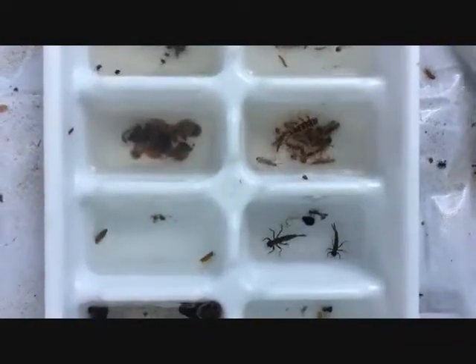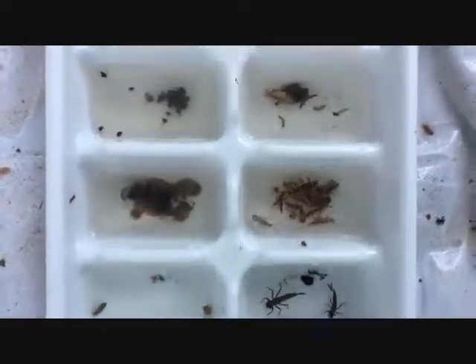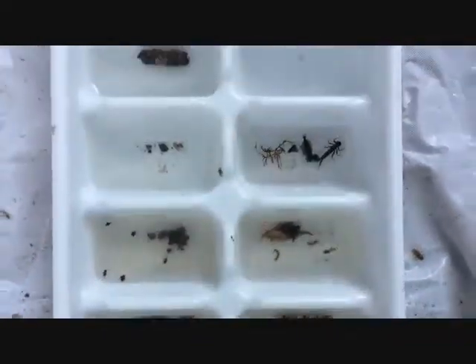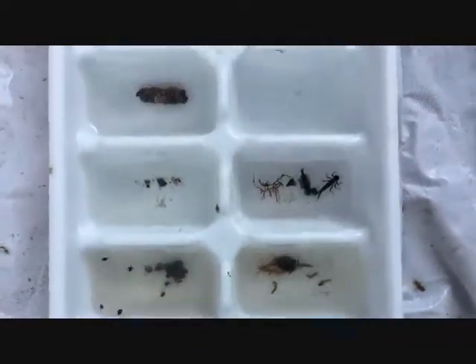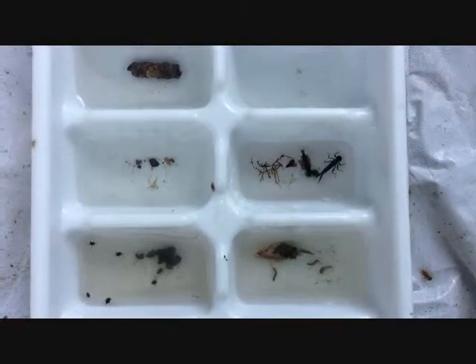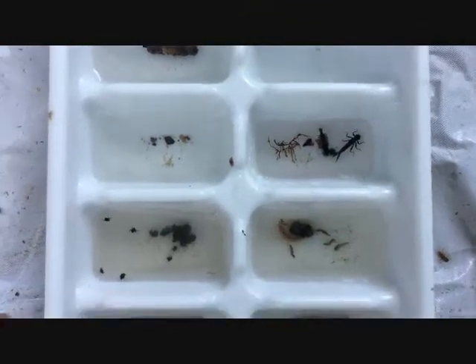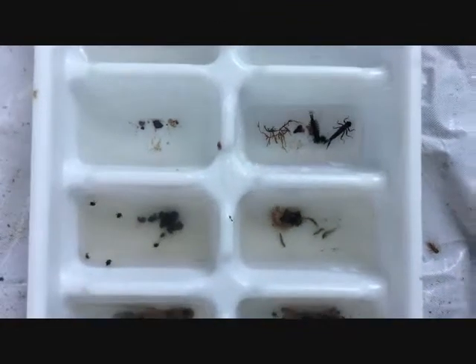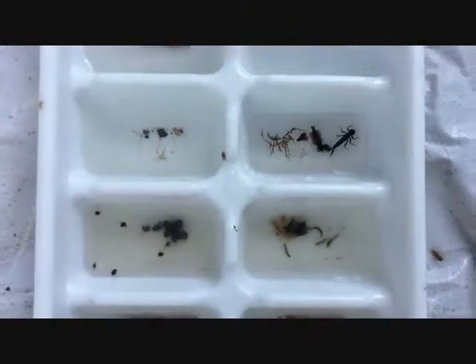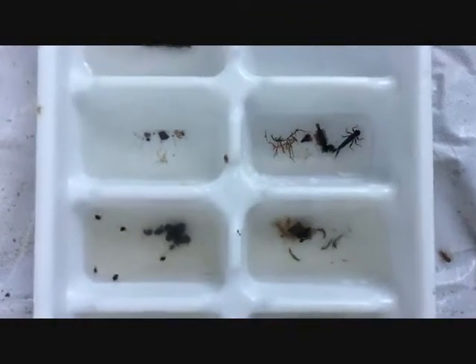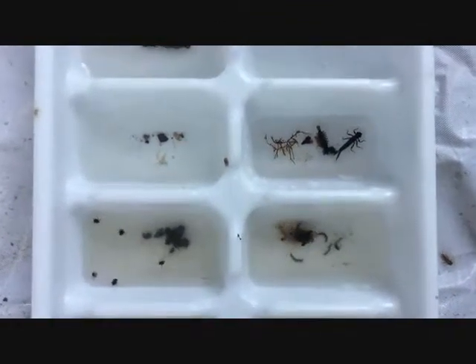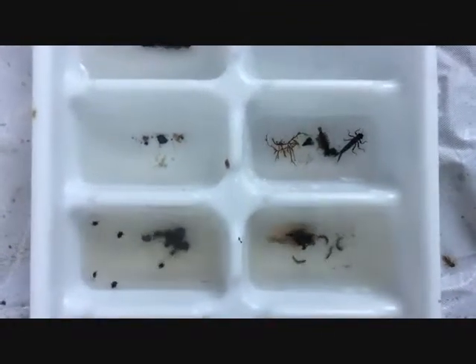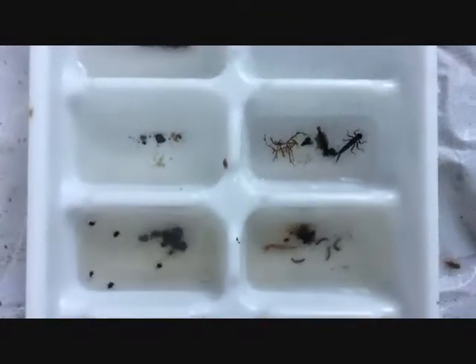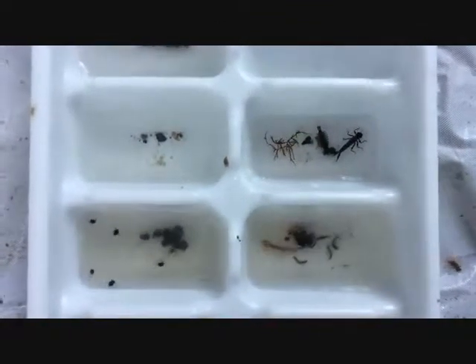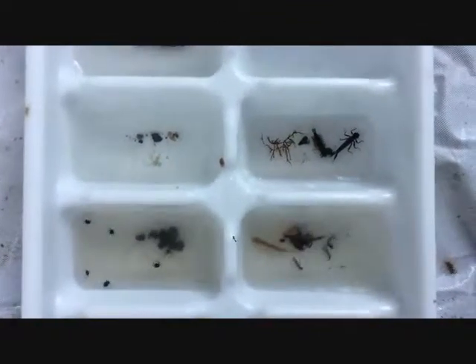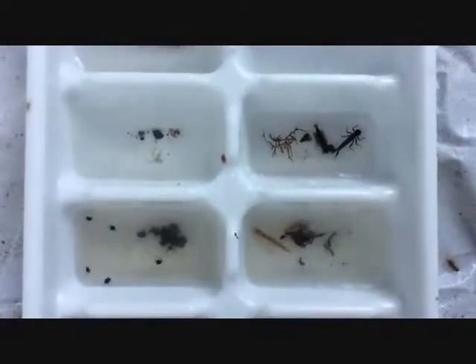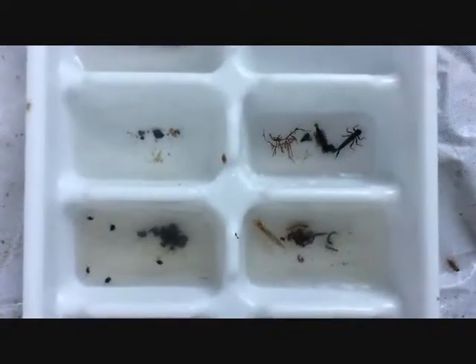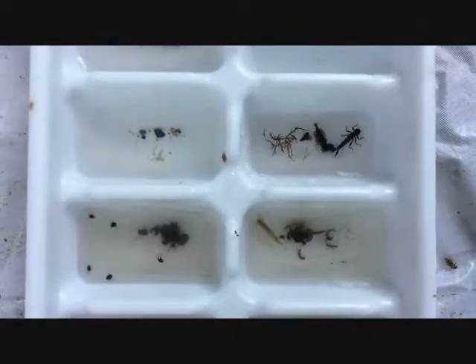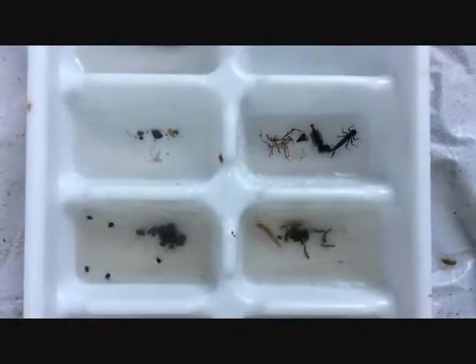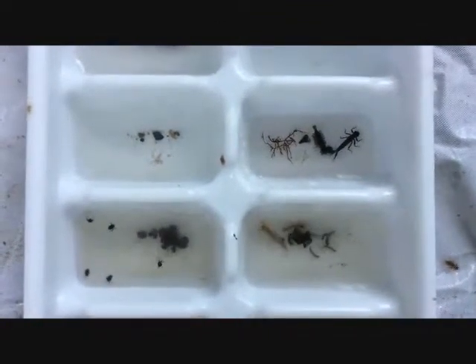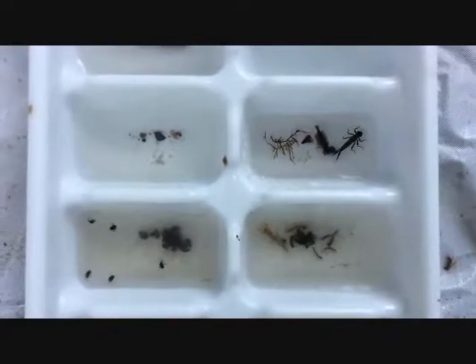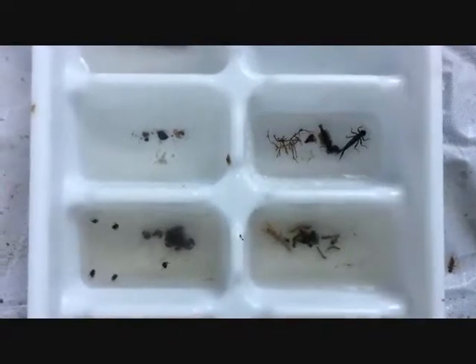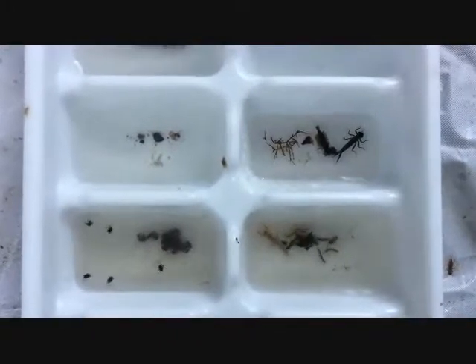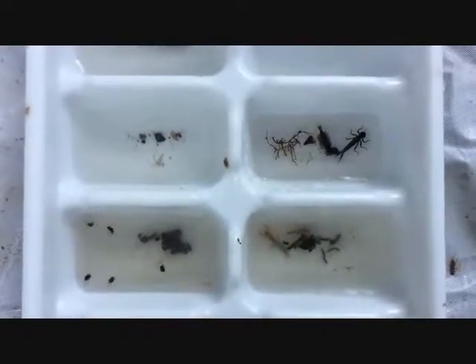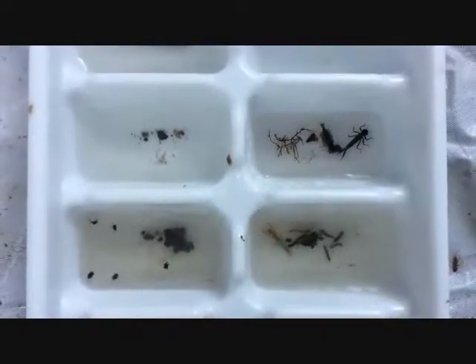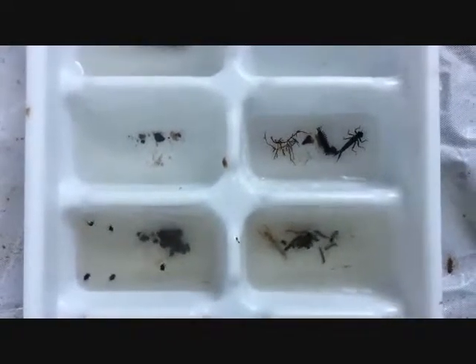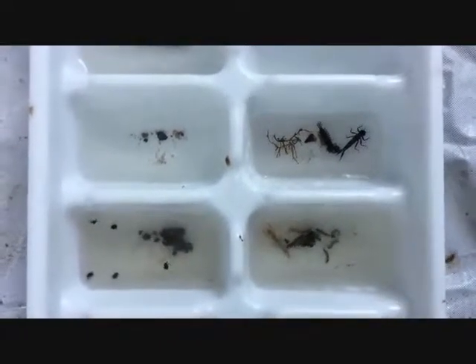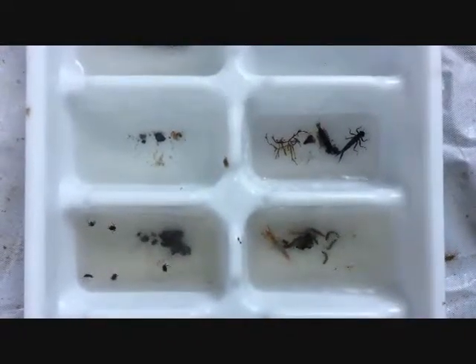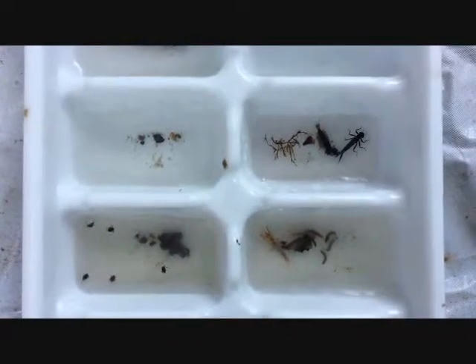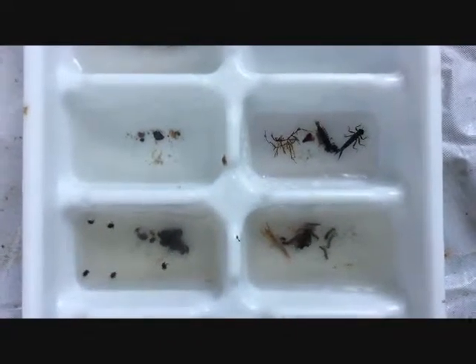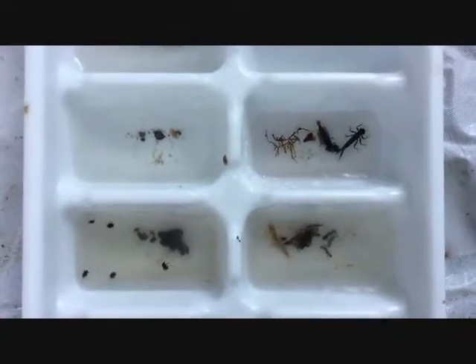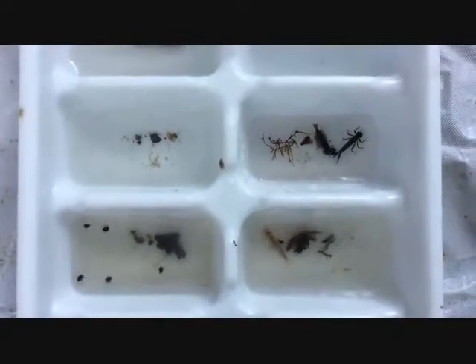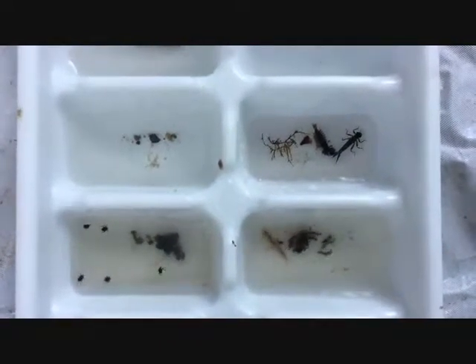The top right are some mayflies, such as a brush-legged mayfly, and I think there's a damselfly in there. Bottom left are riffle beetles. And bottom right are some caddisflies, a burrowing mayfly, and a few other things.